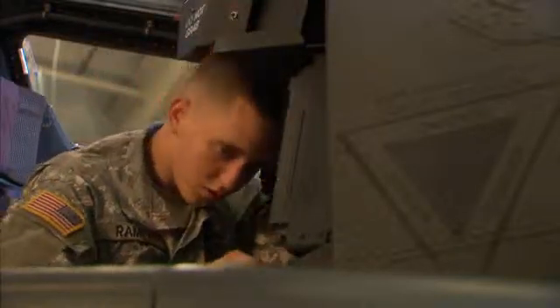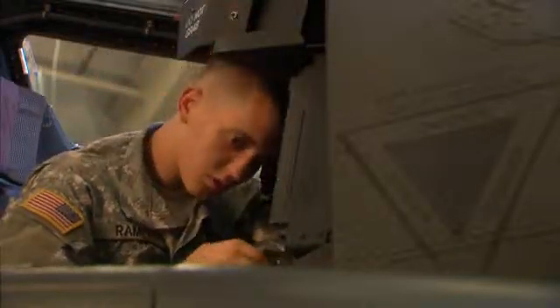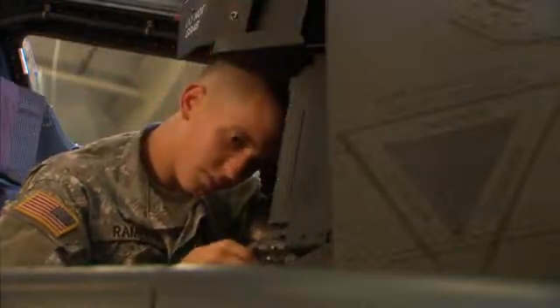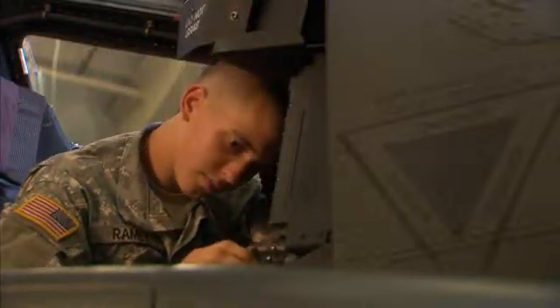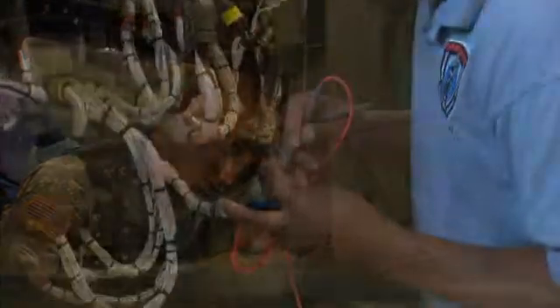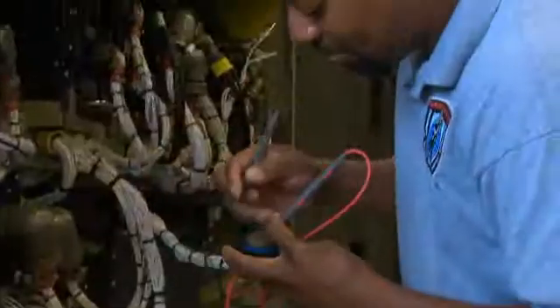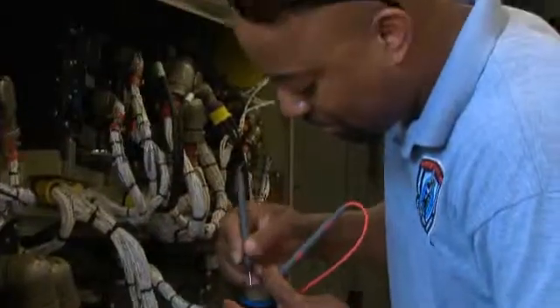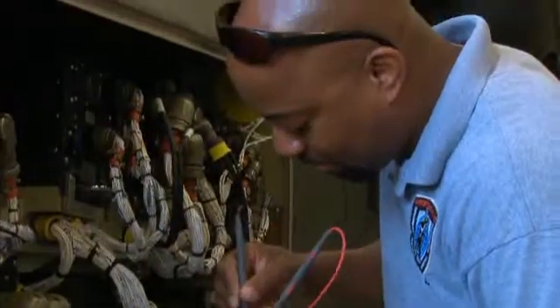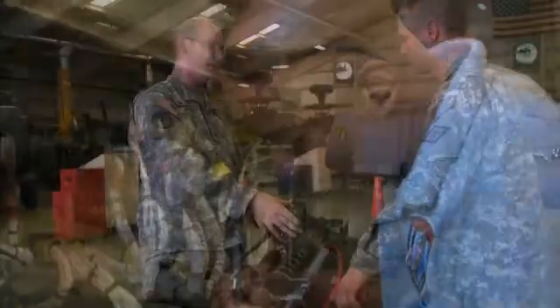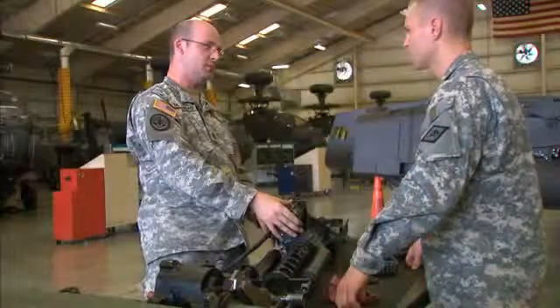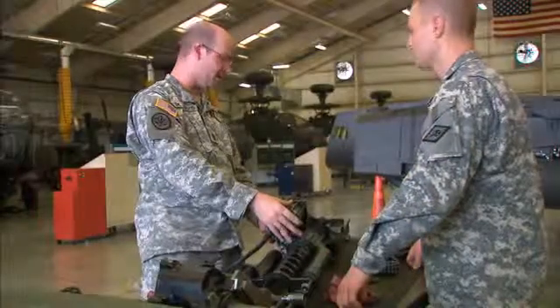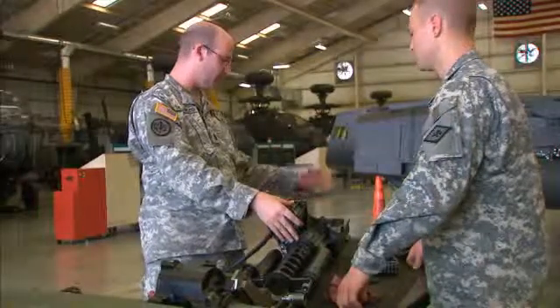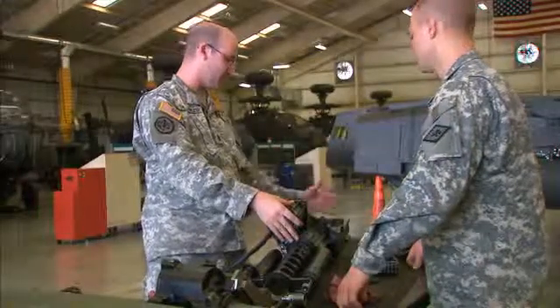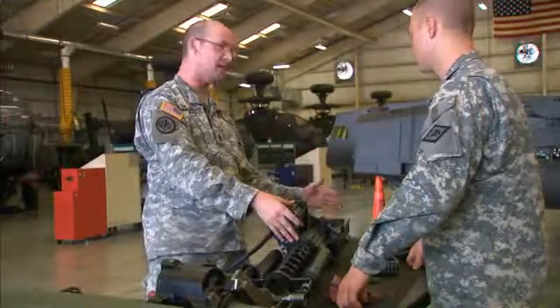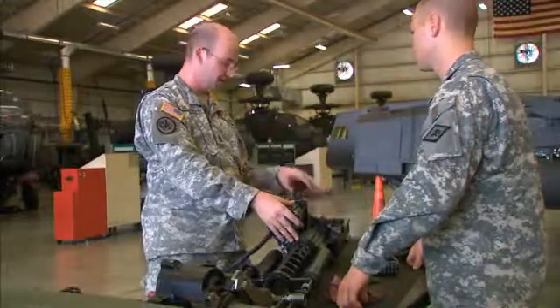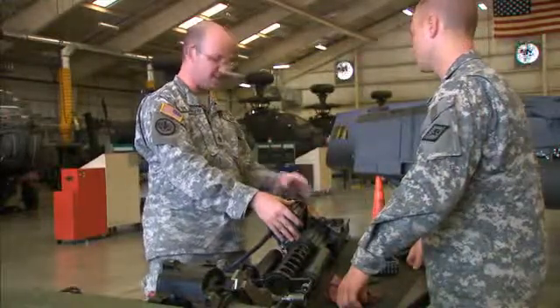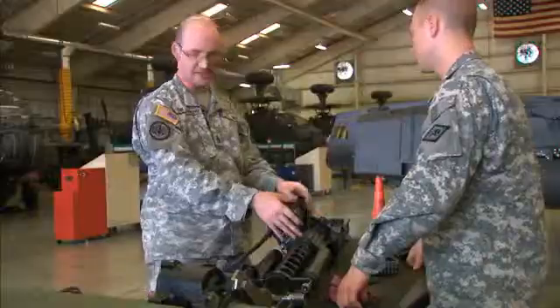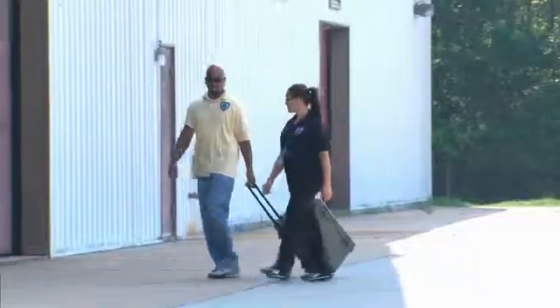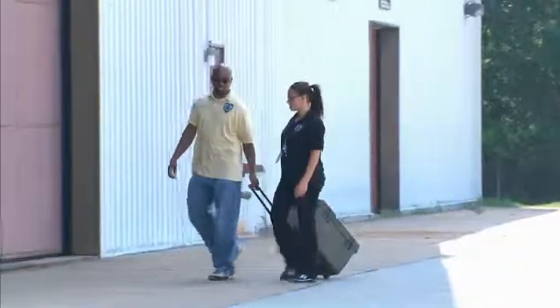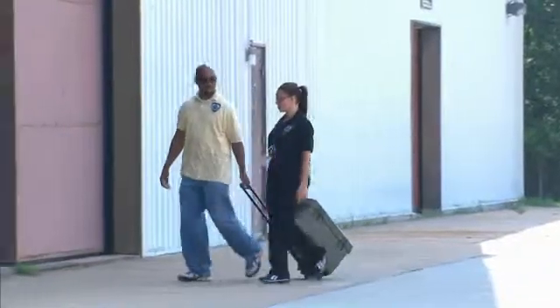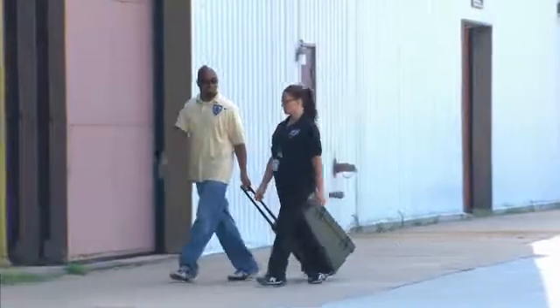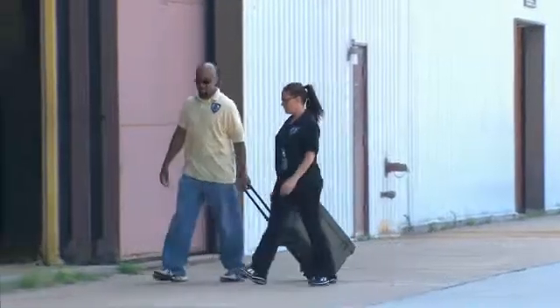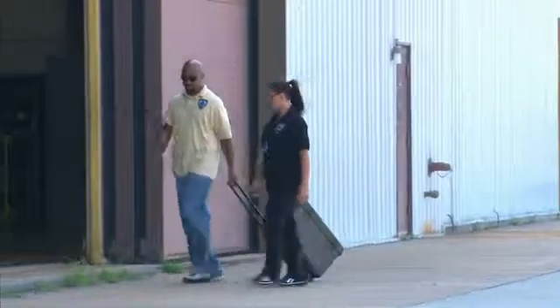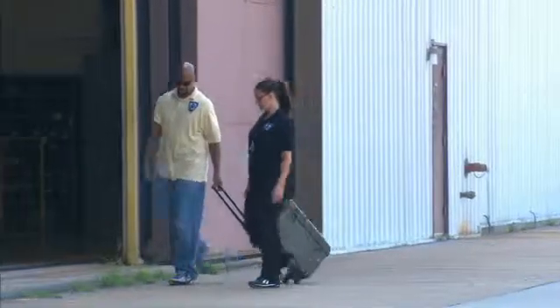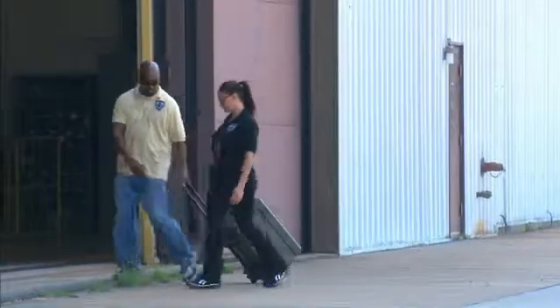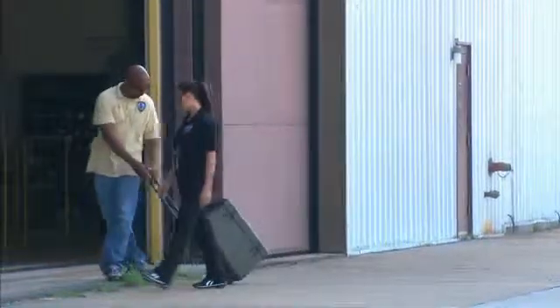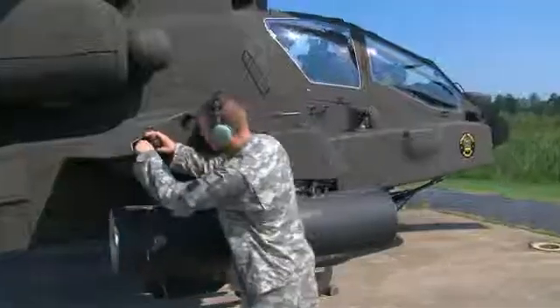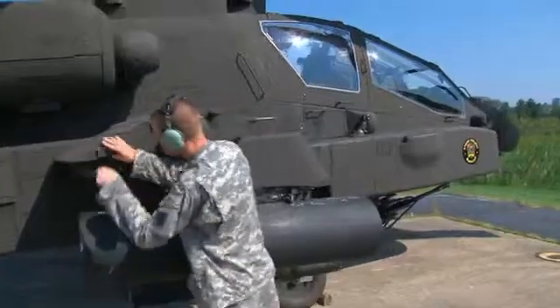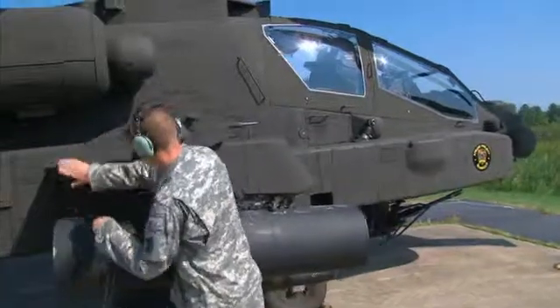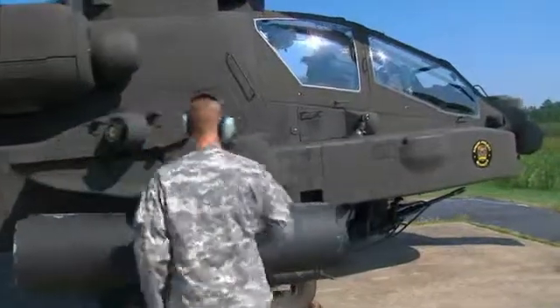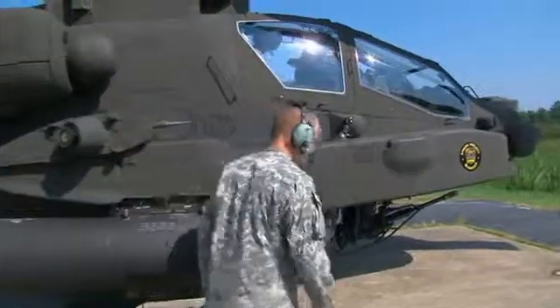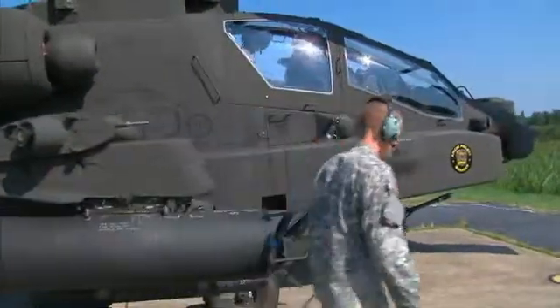Serving in this MOS can help you transition from the military to the civilian employment sector, because your abilities in leadership, teamwork, and problem solving are skills and values in demand by civilian employers.